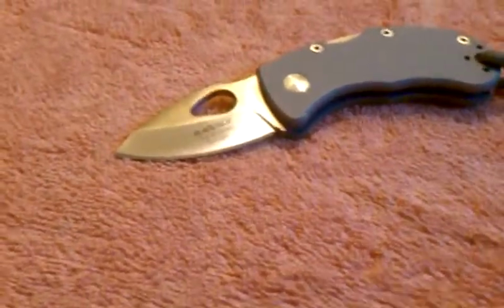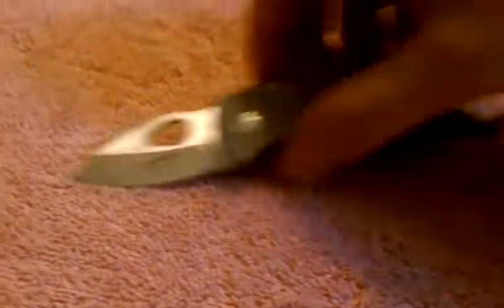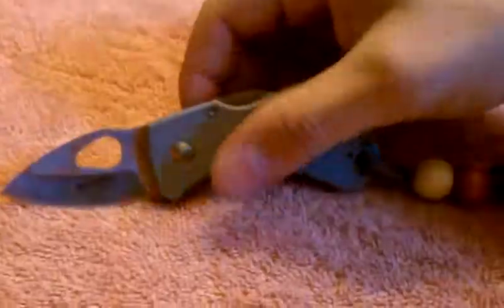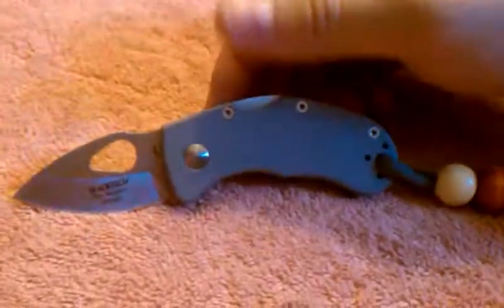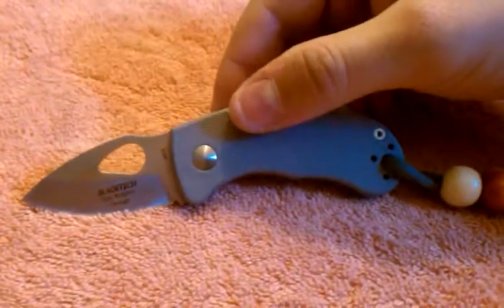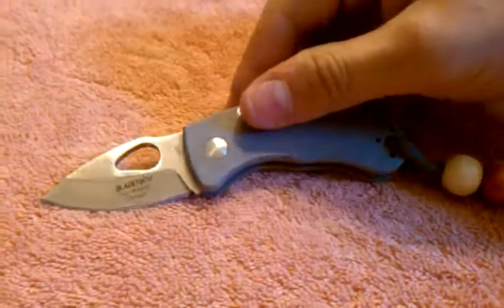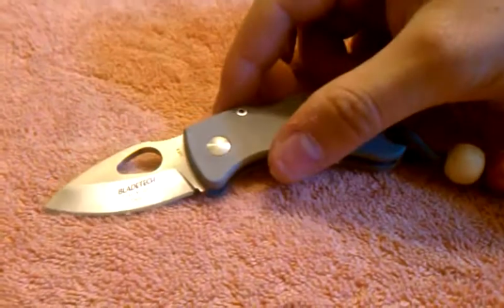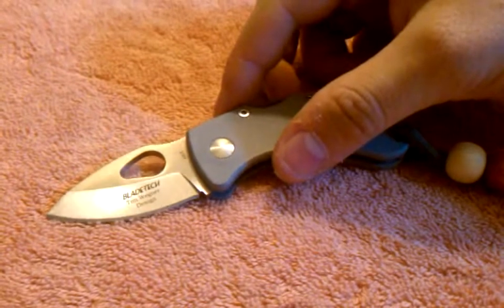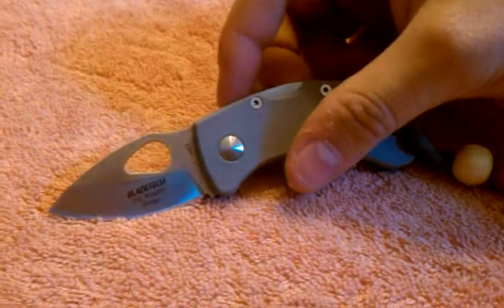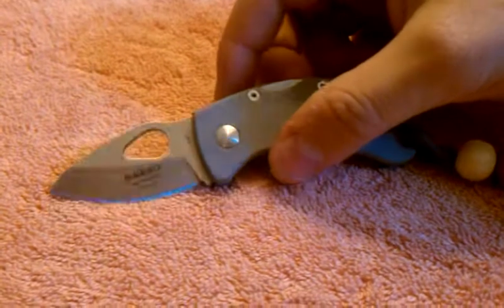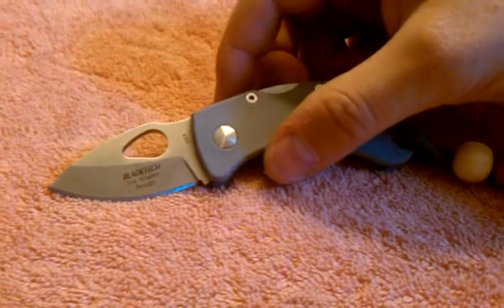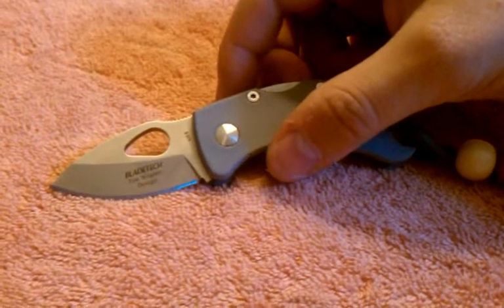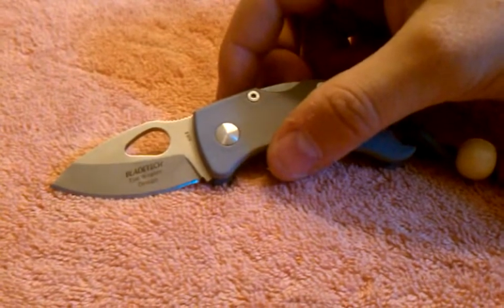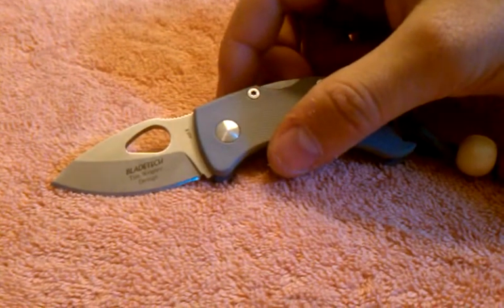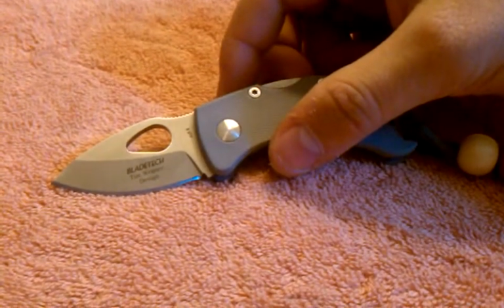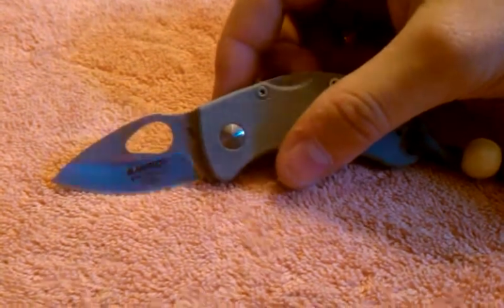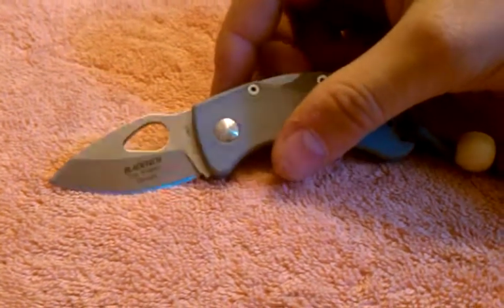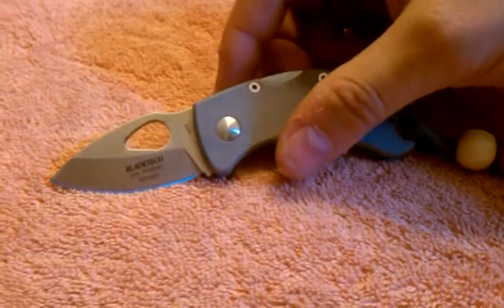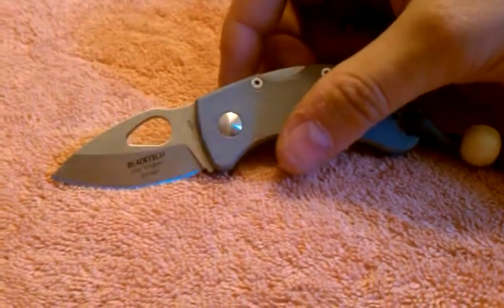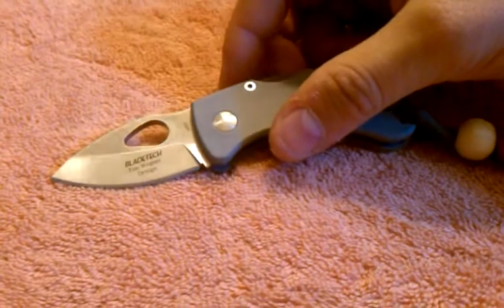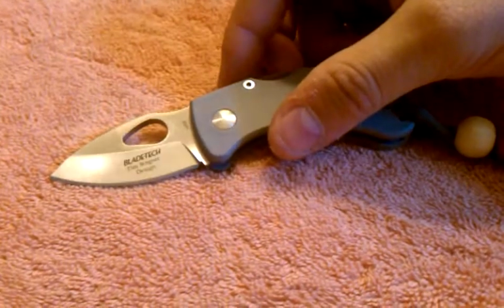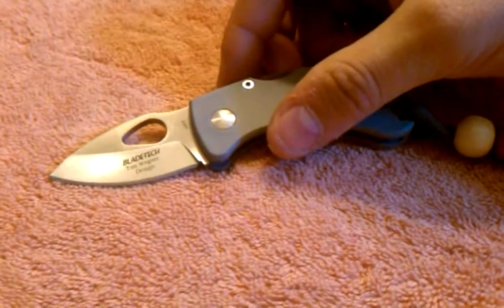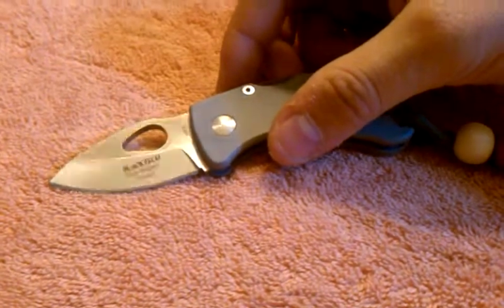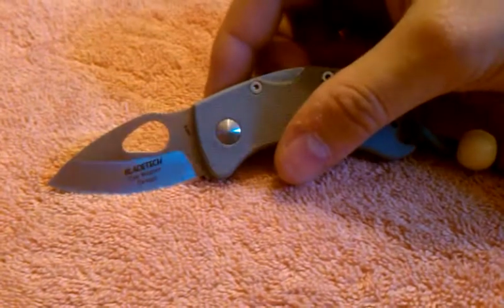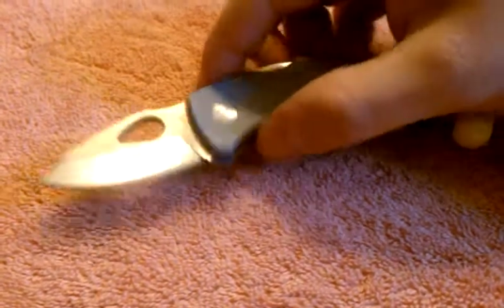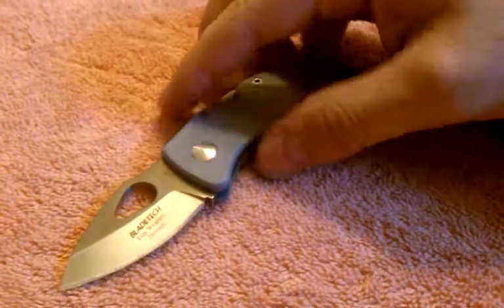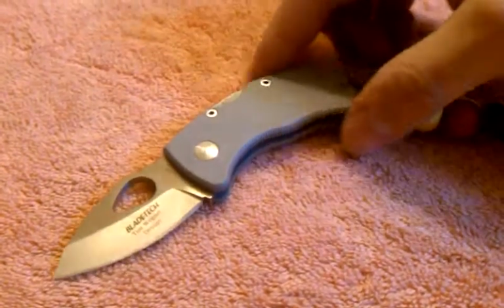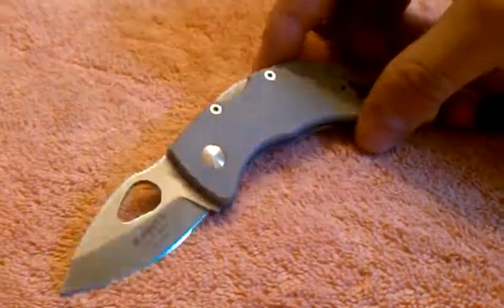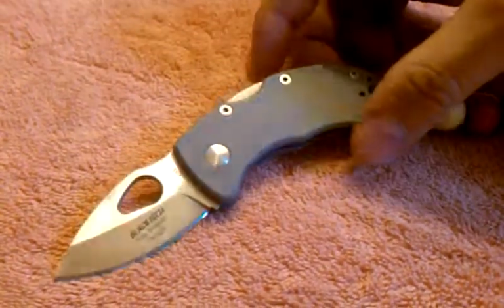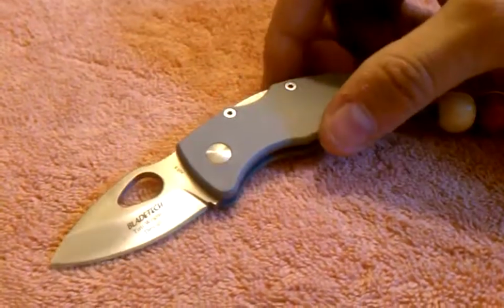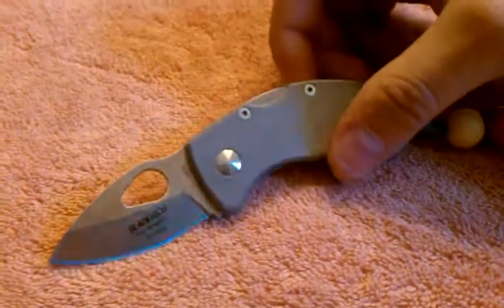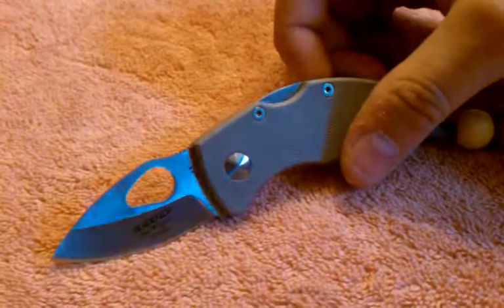So for $30, great knife, and I definitely am getting more Bladetechs. I have a Hunter Light on the way, and next week I'm going for another one. I forget the name of it — I think it's called a Guiana, or something like that.